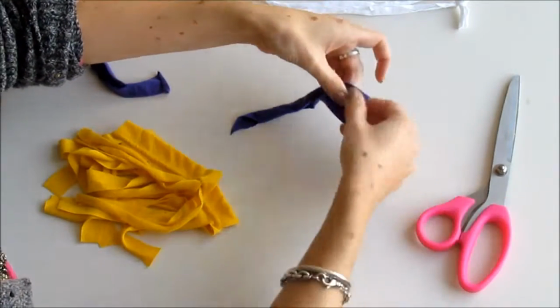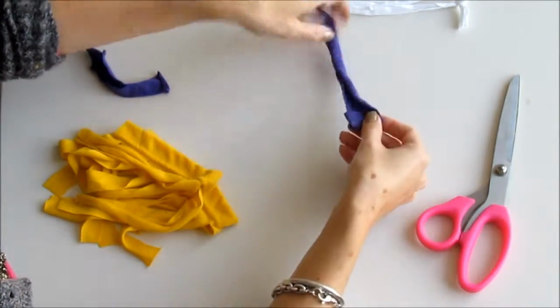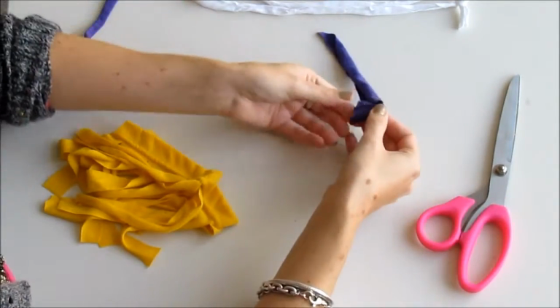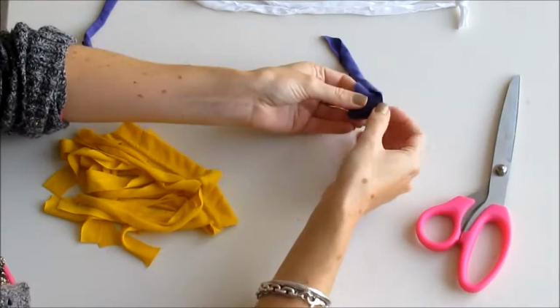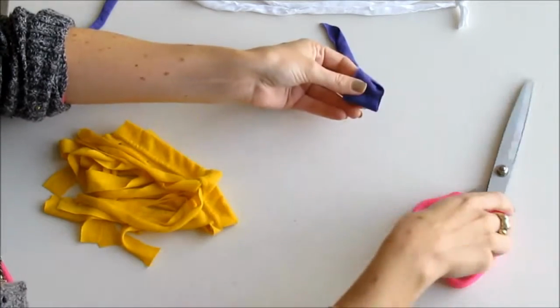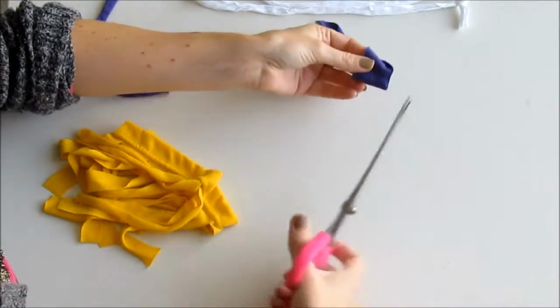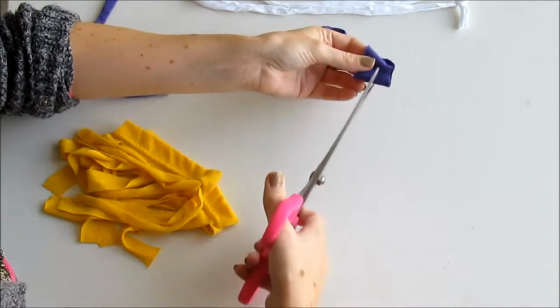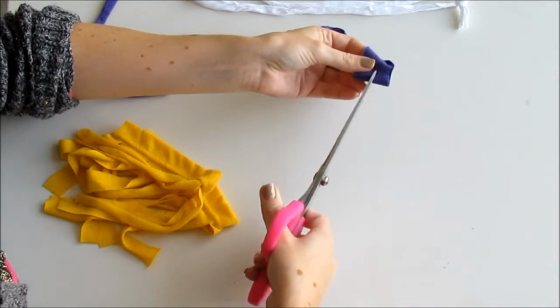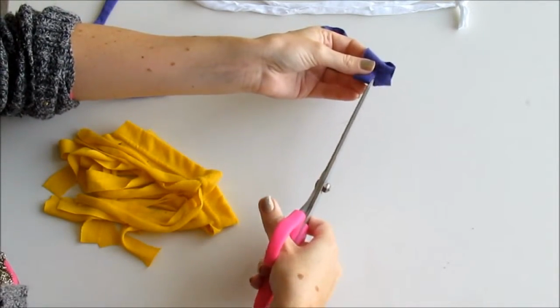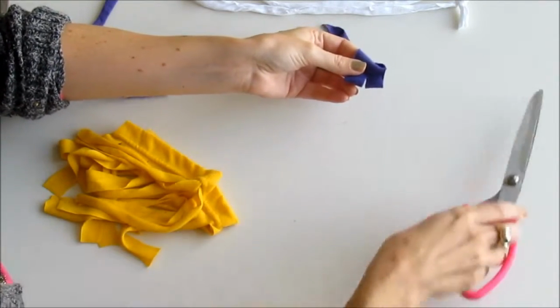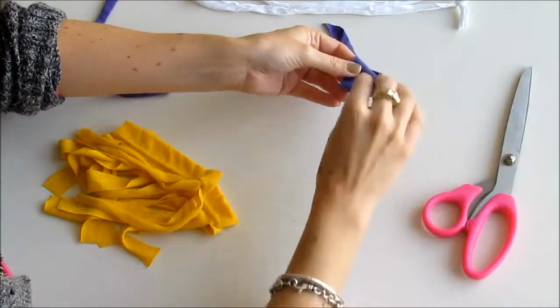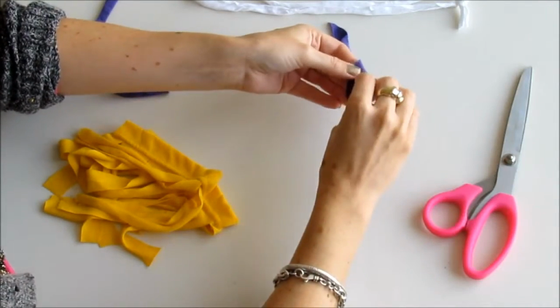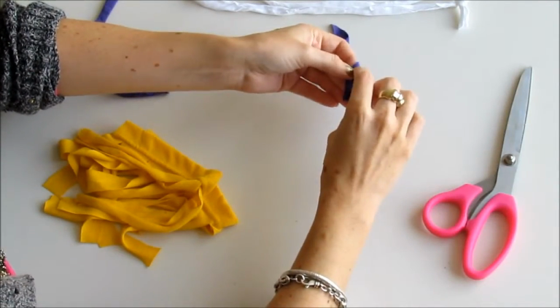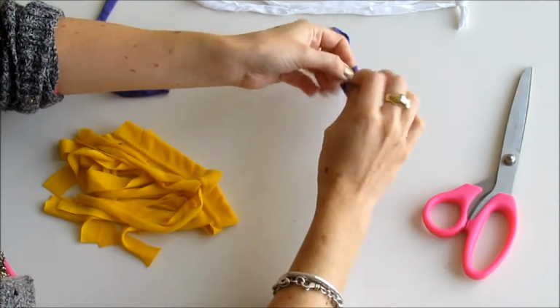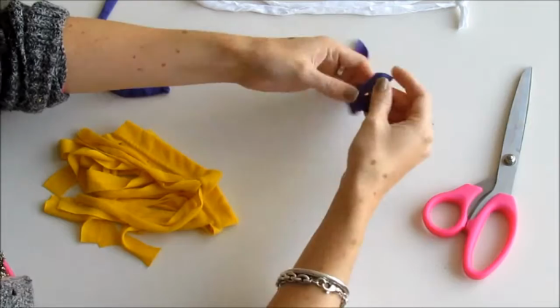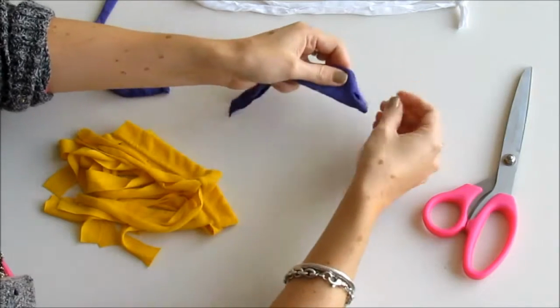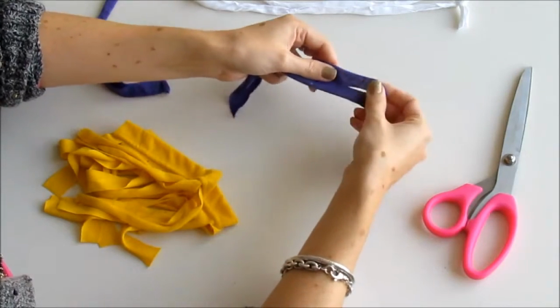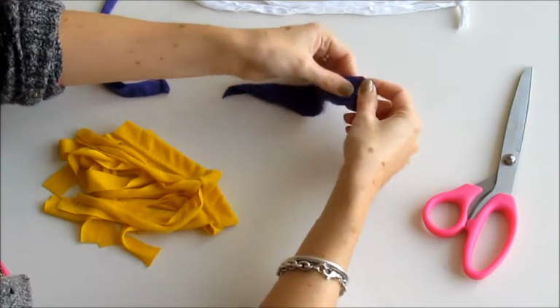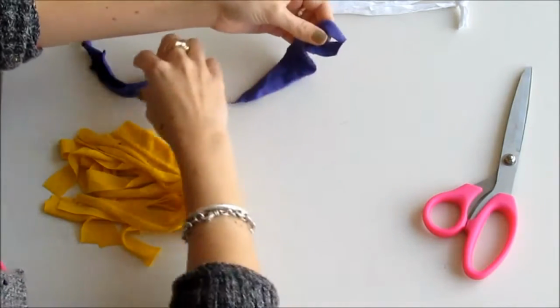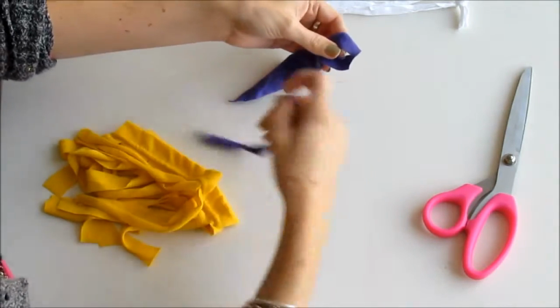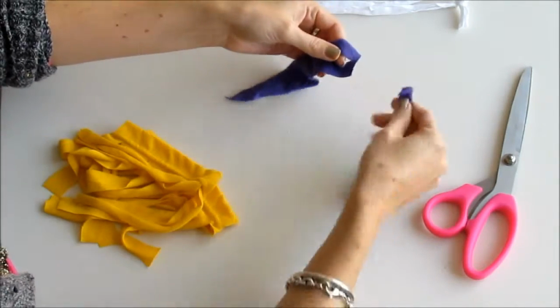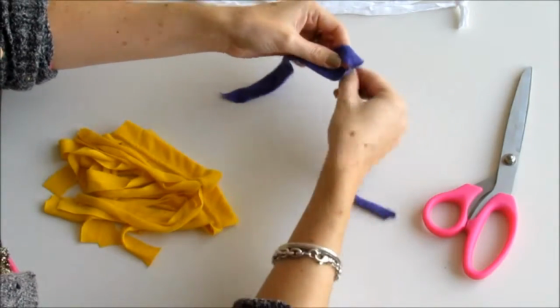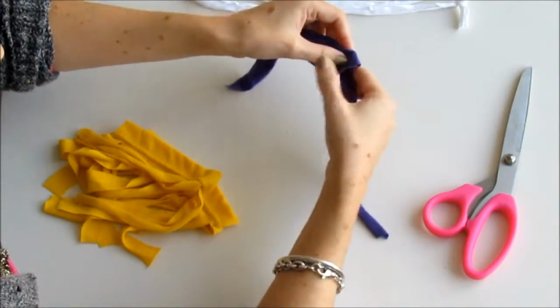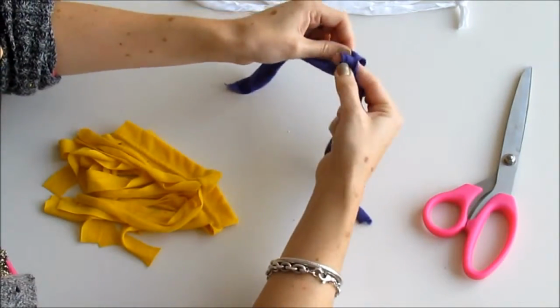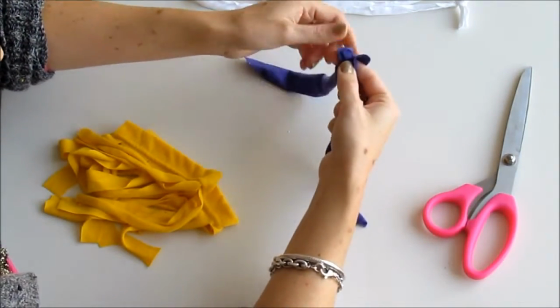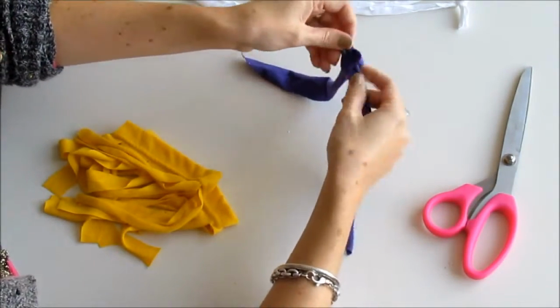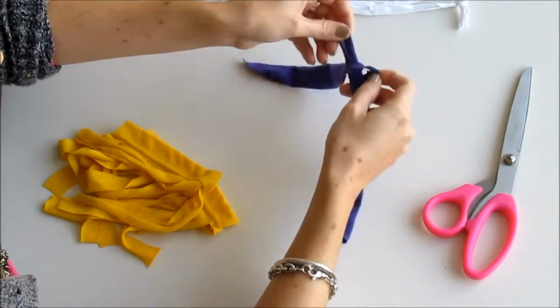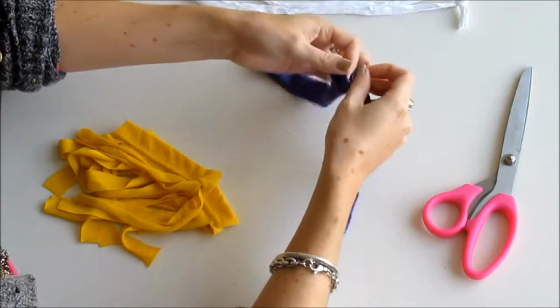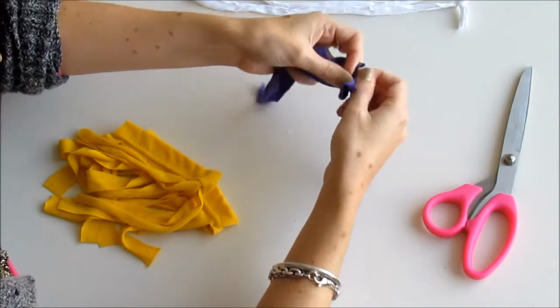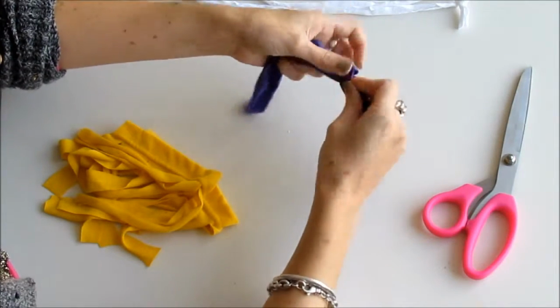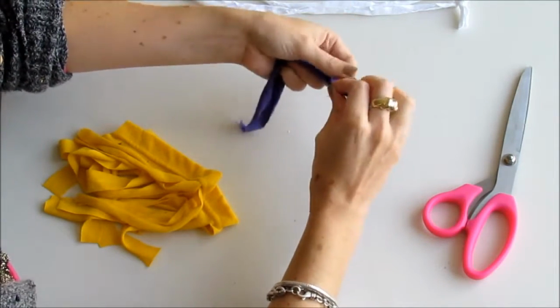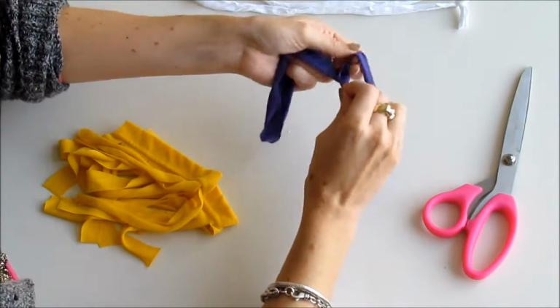We're going to do the tie-in-a-hole method. You just fold an end of the fabric, make a little snip — just a tiny one — and when you unfold it, it will be a hole. Then you can put another piece of fabric through that hole and tie it in a knot.